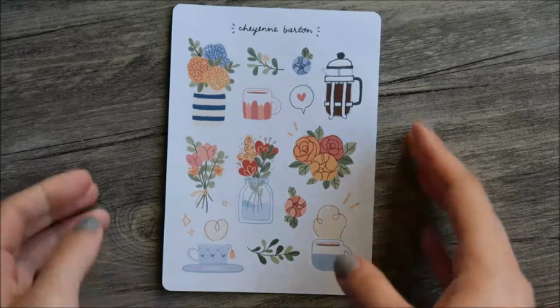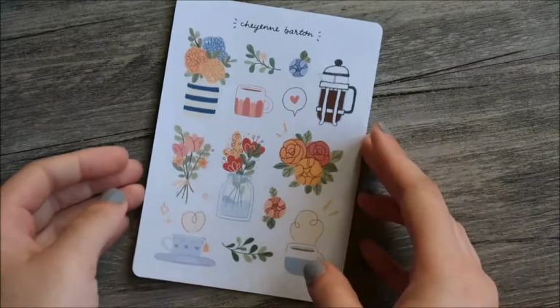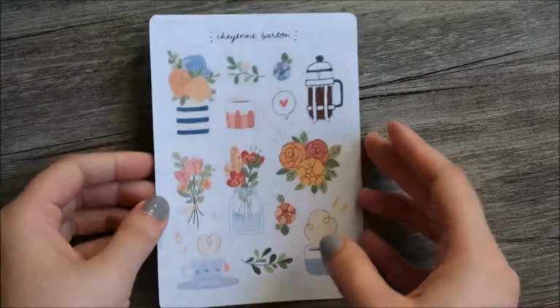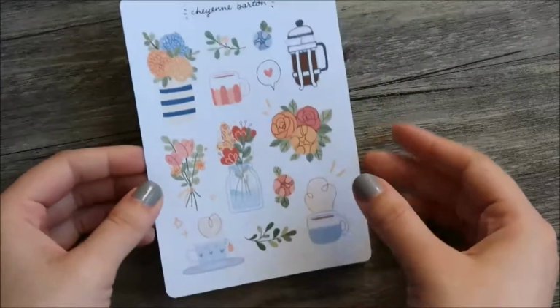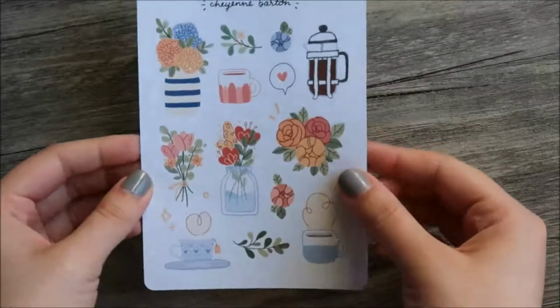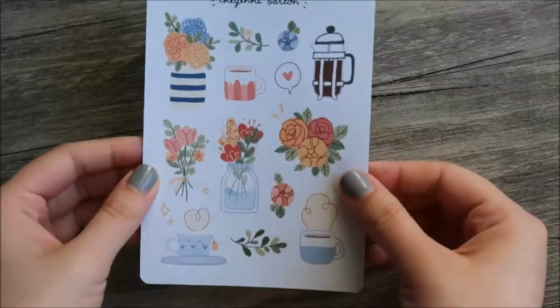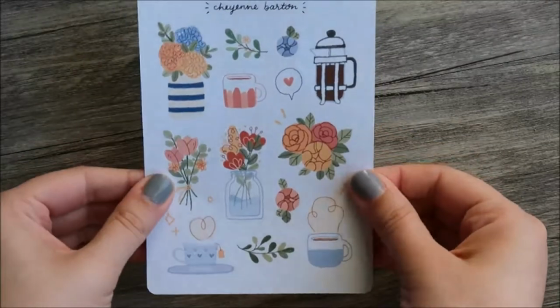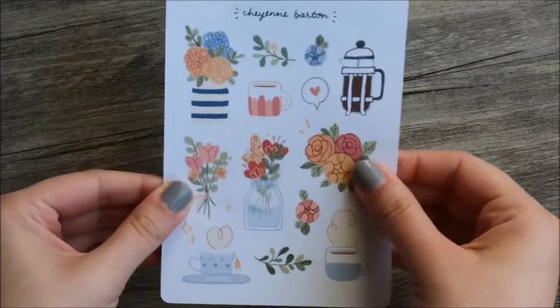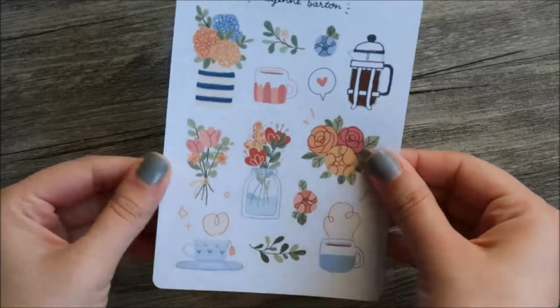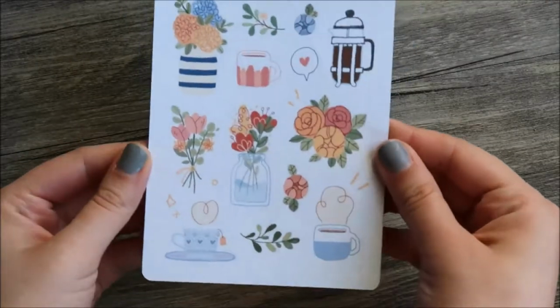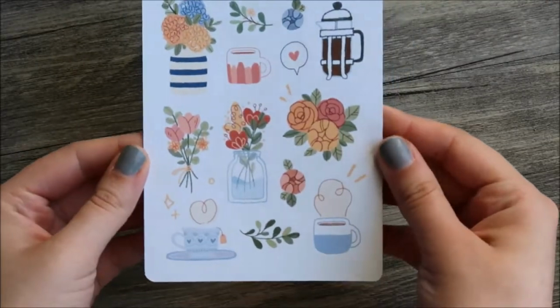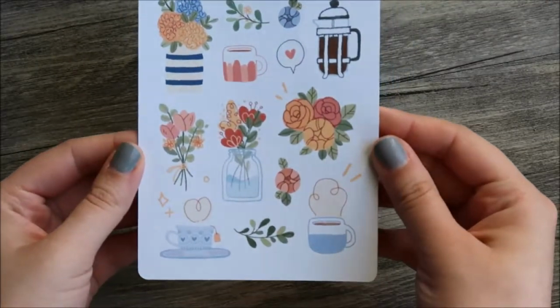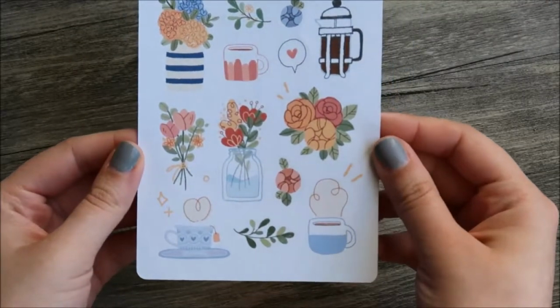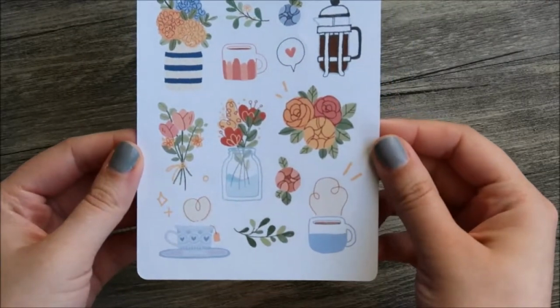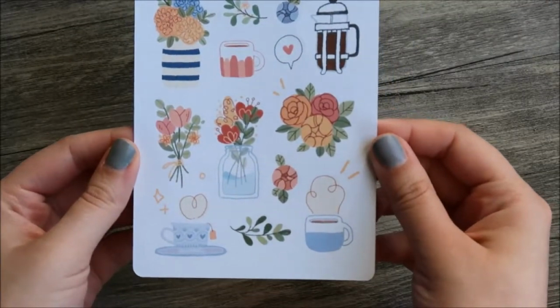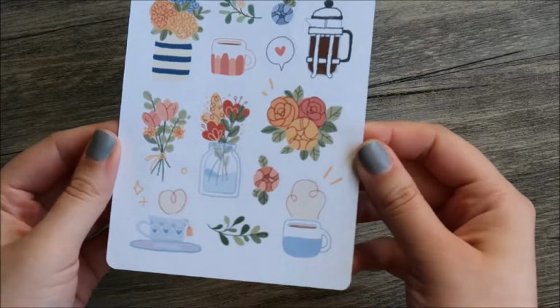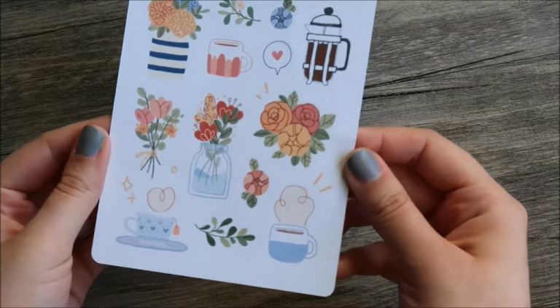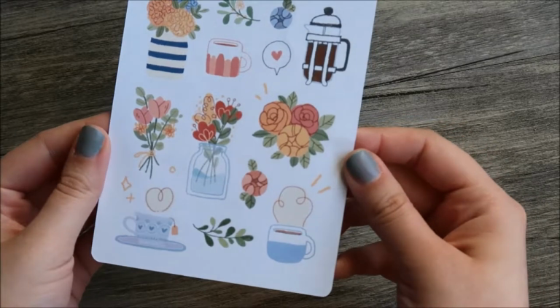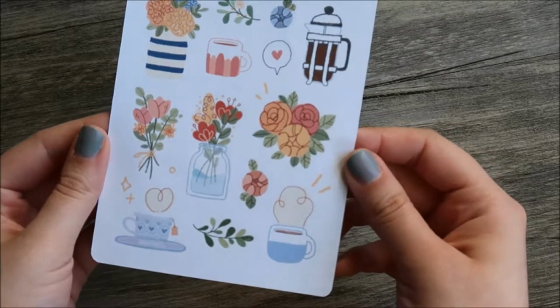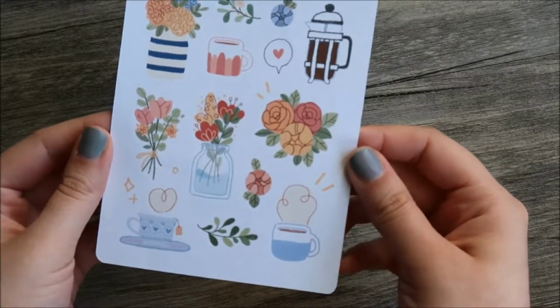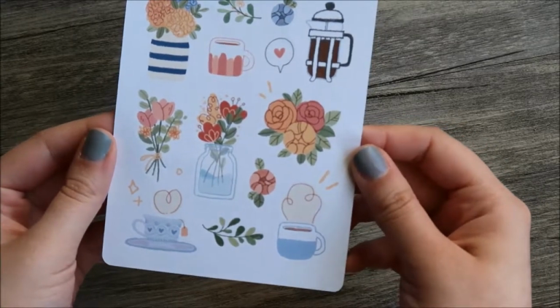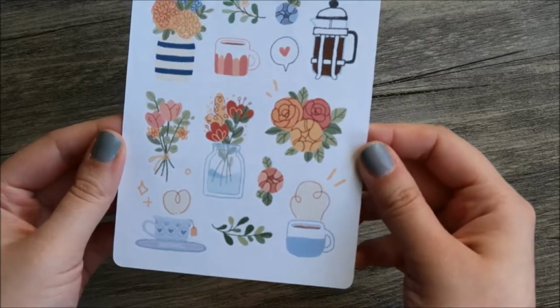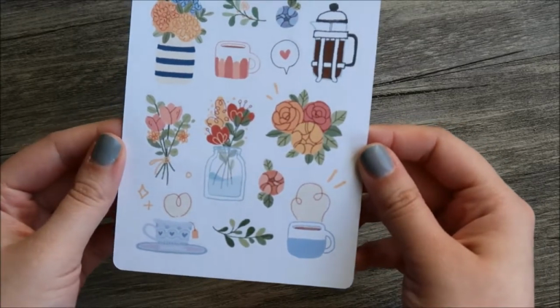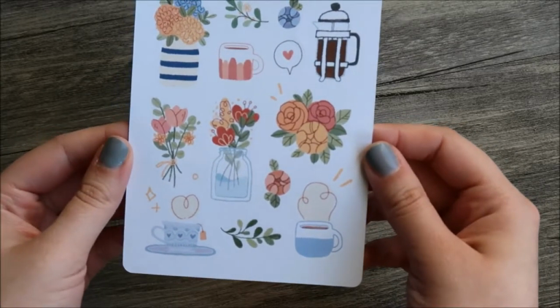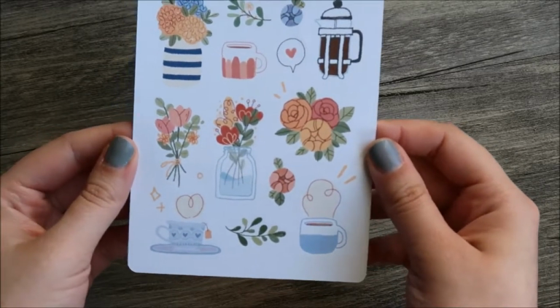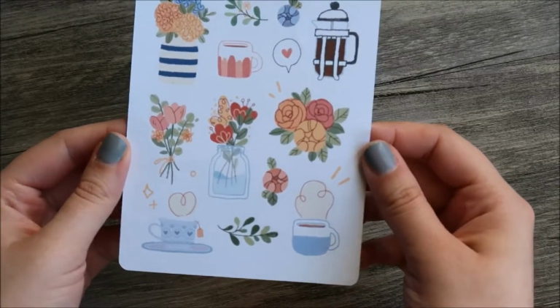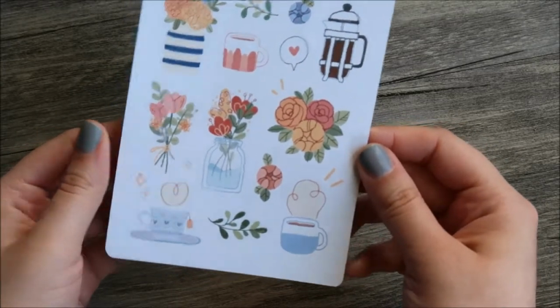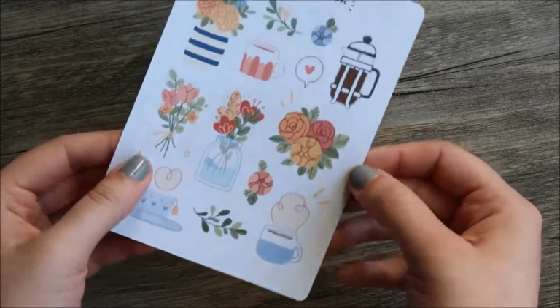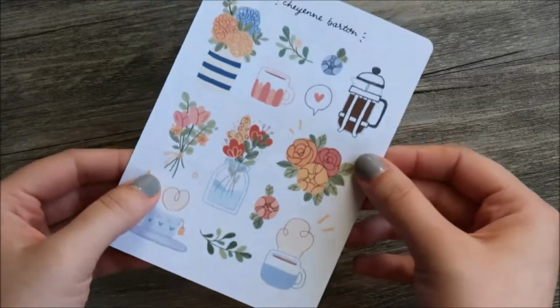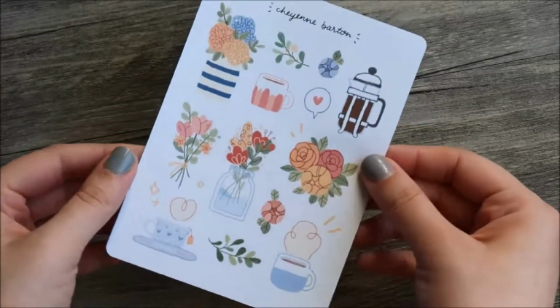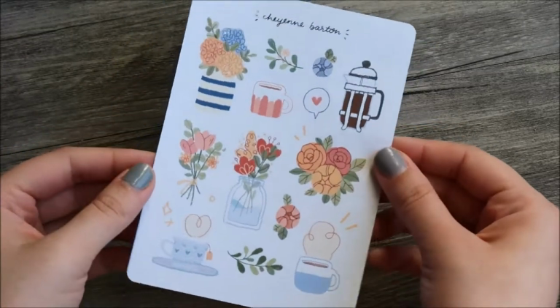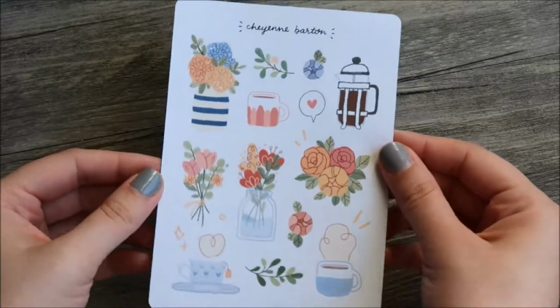The first sheet has a coffee floral thing going on. I love her pastel coloring because I gravitate towards those soft colors when it comes to stationery.